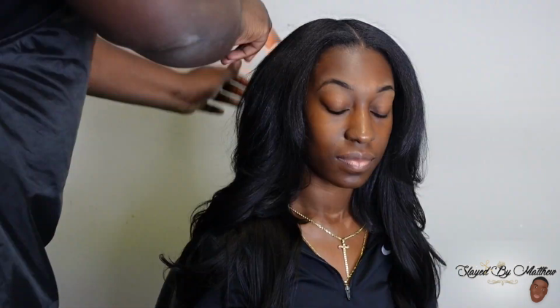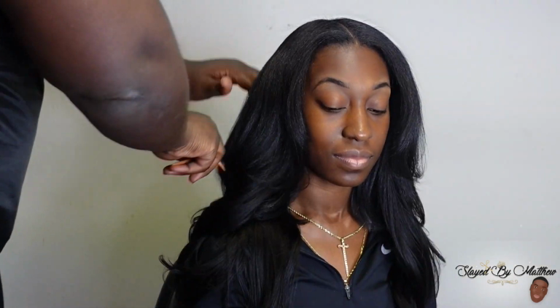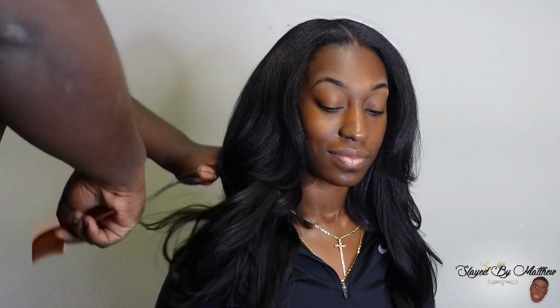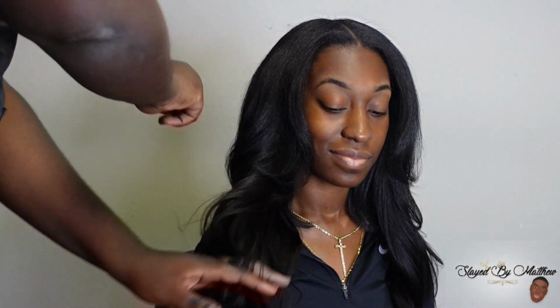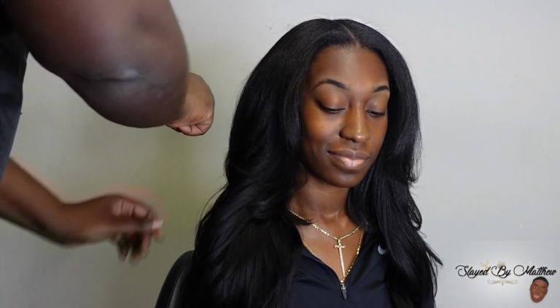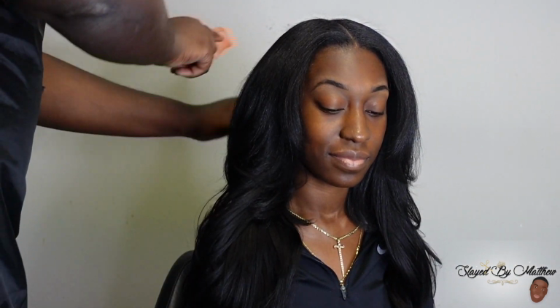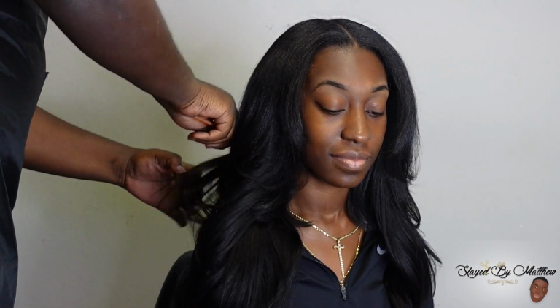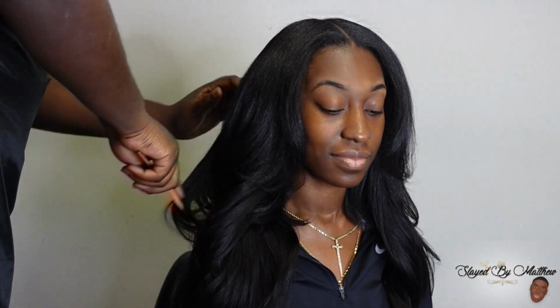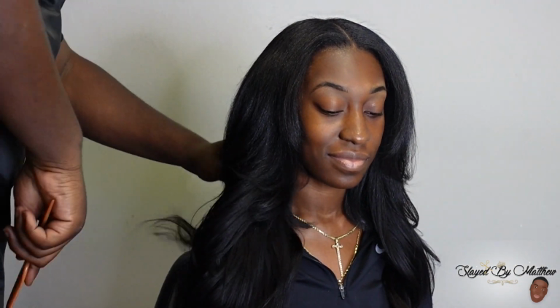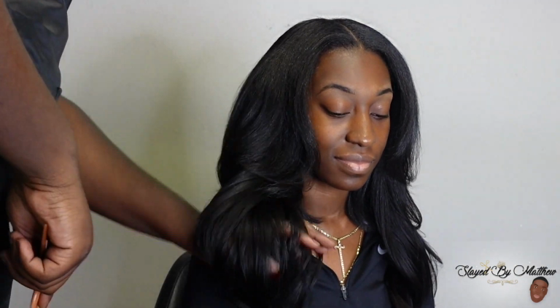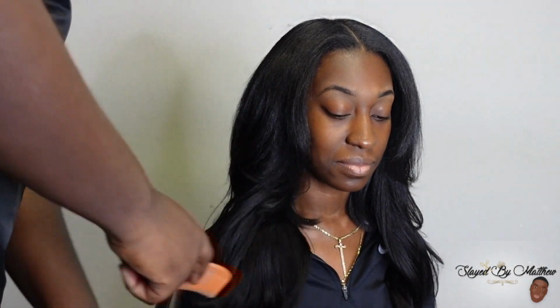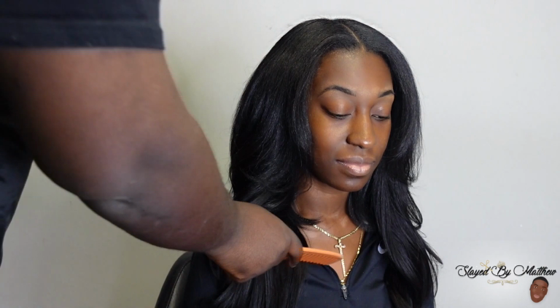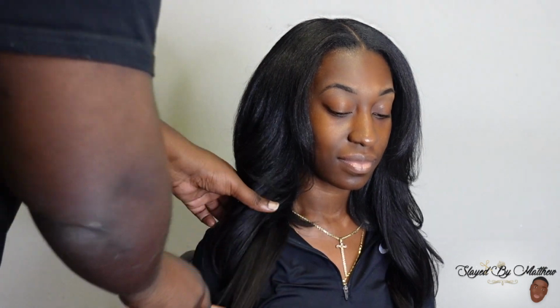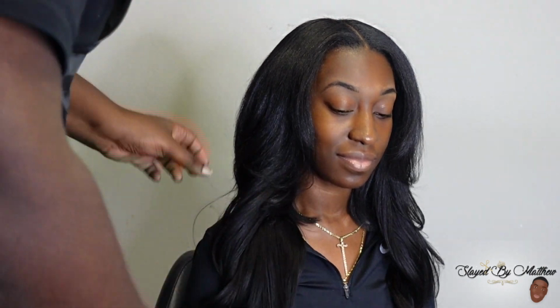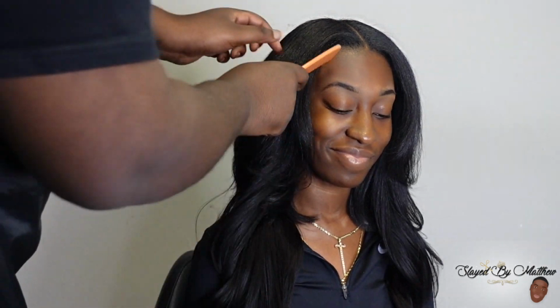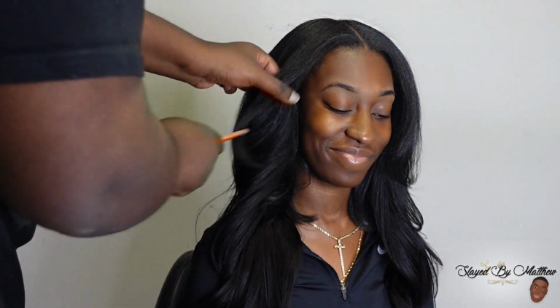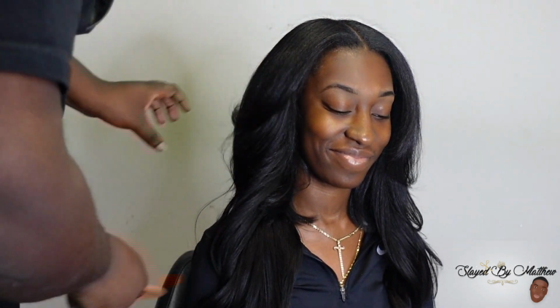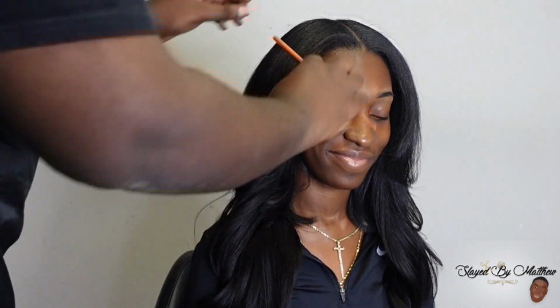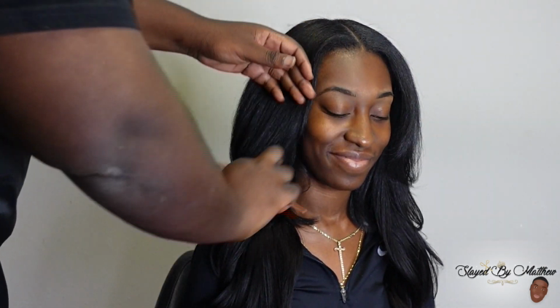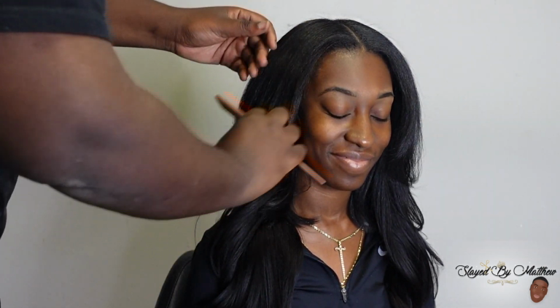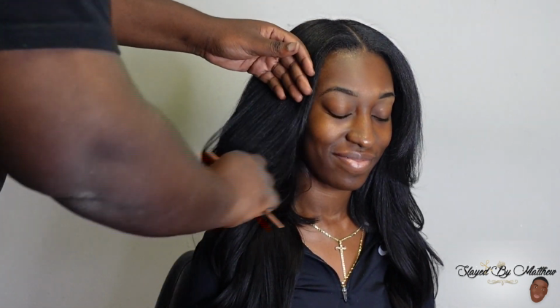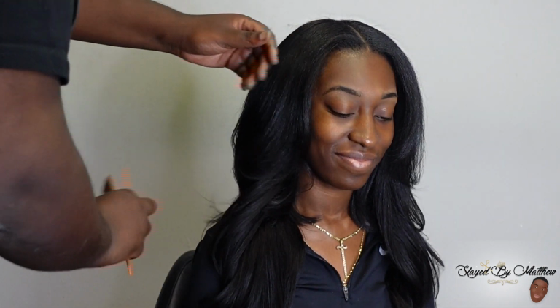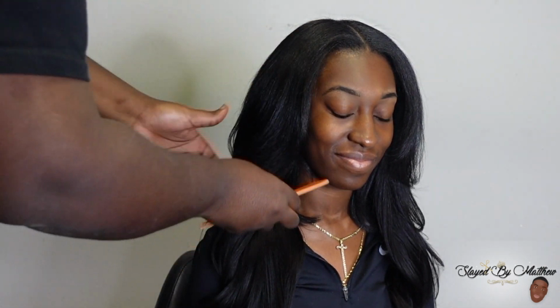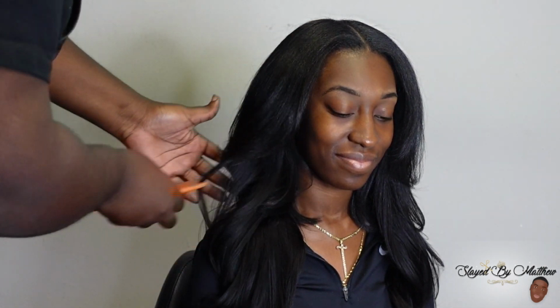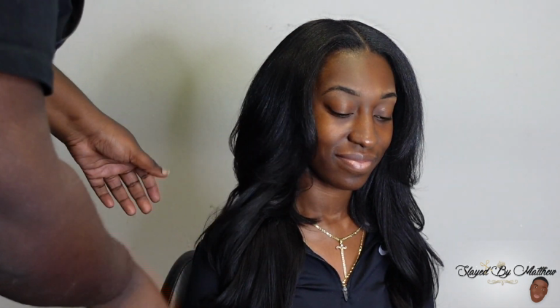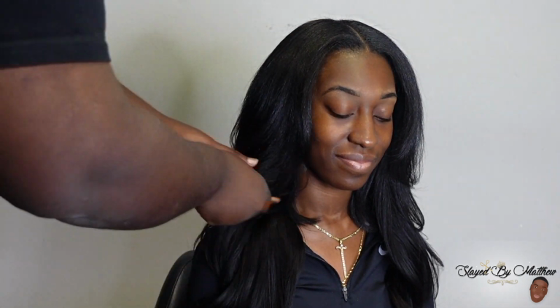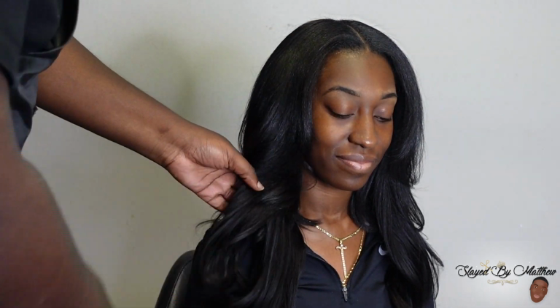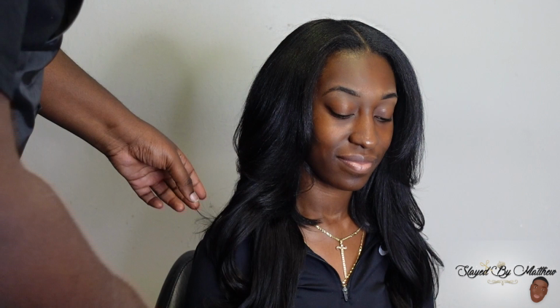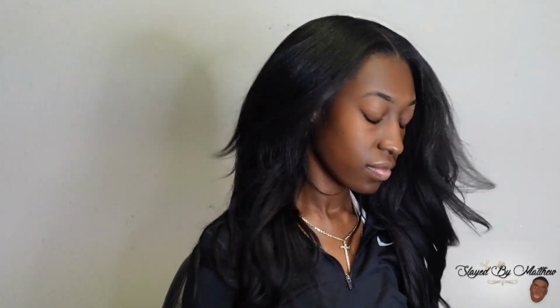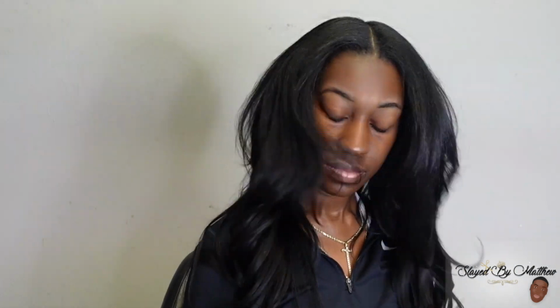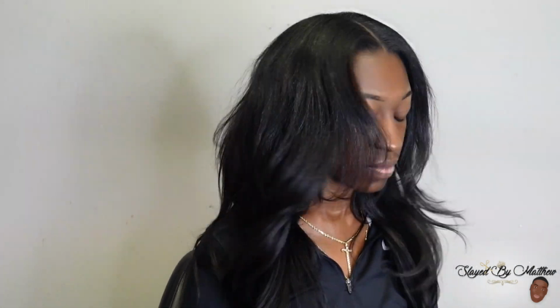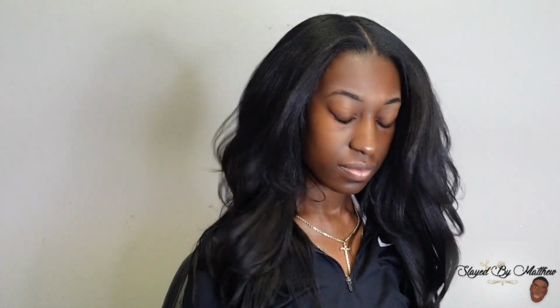Thank you Curls Queen for sending me this quality hair — I love it. I will have all the information in the description below. Thank you SBM gang — we're almost at 10K. Bye y'all!